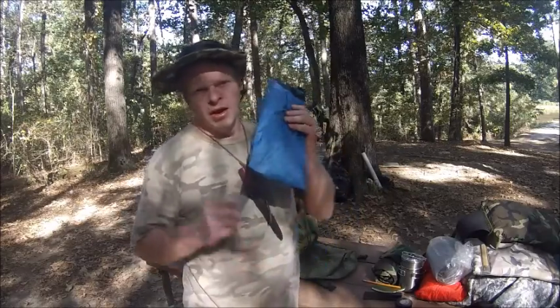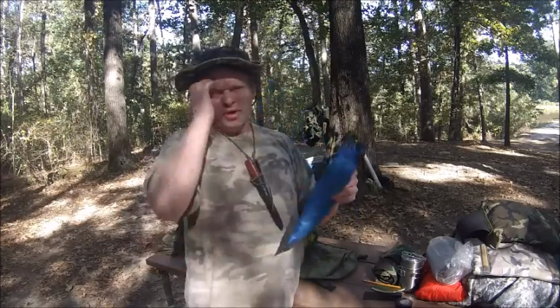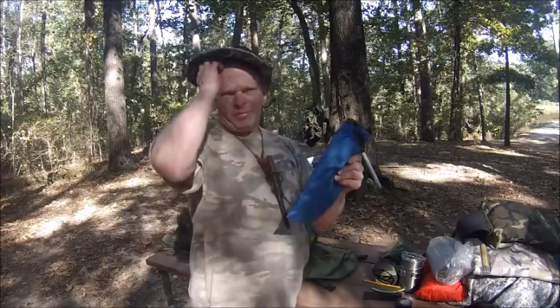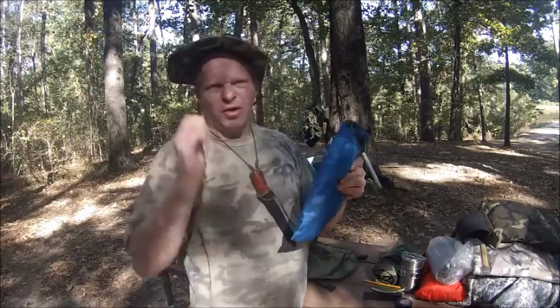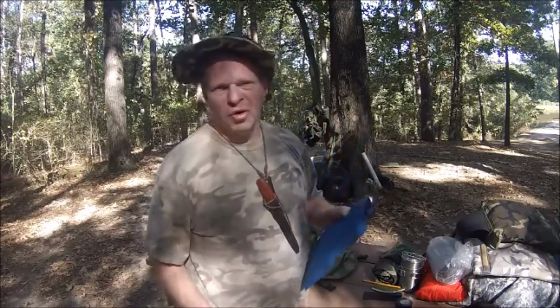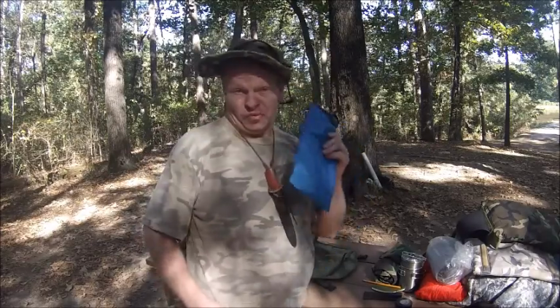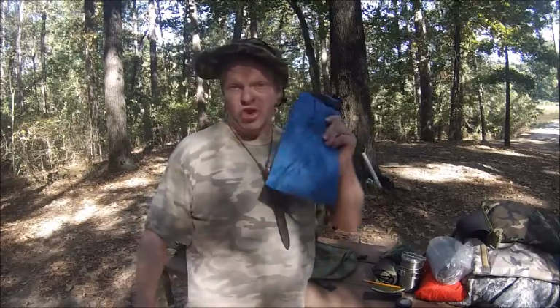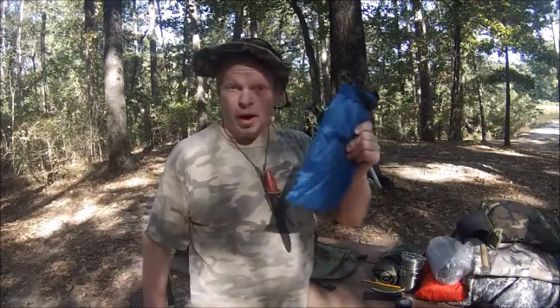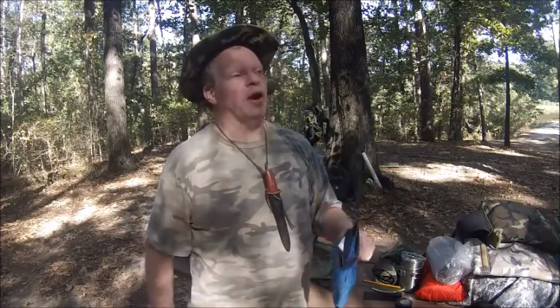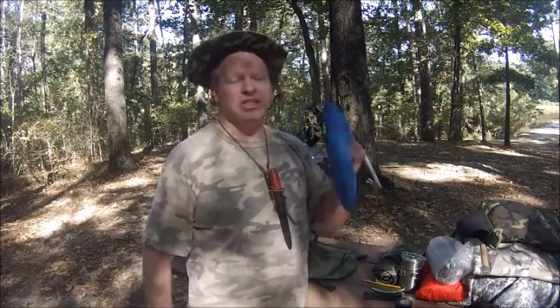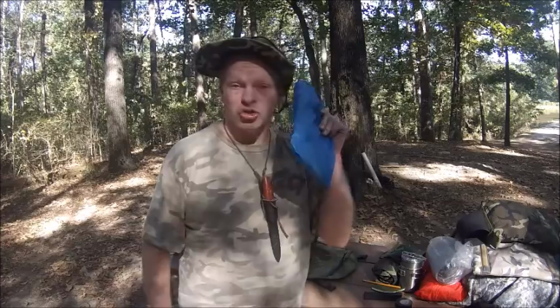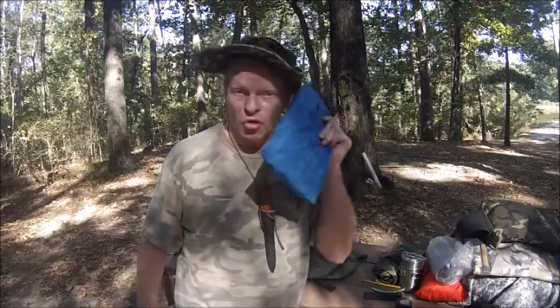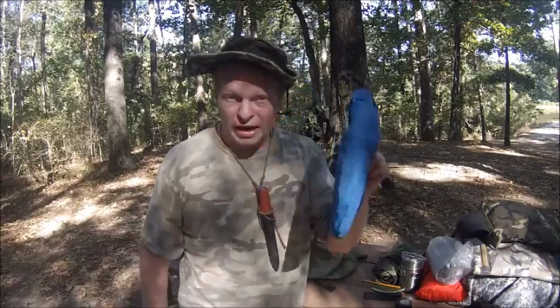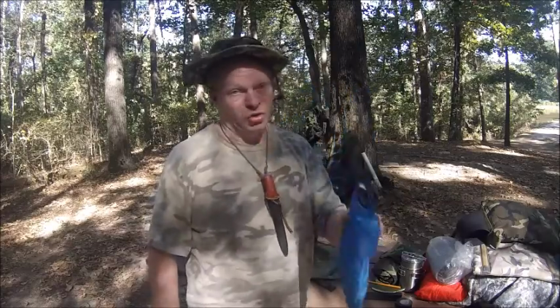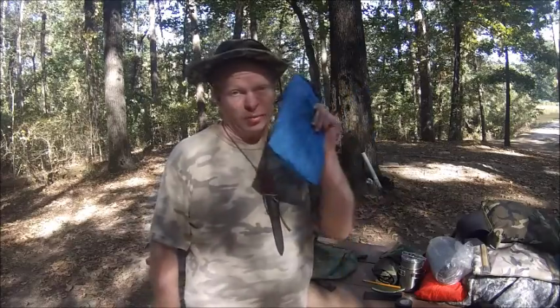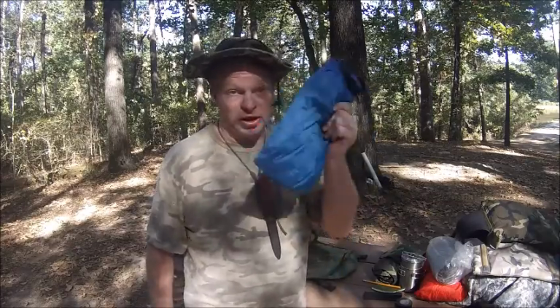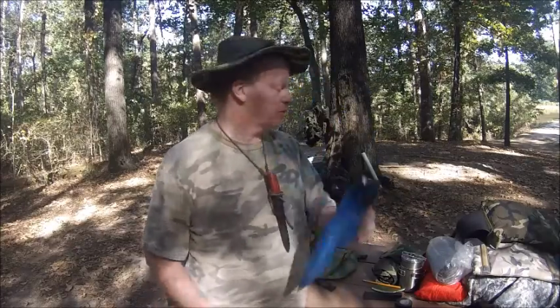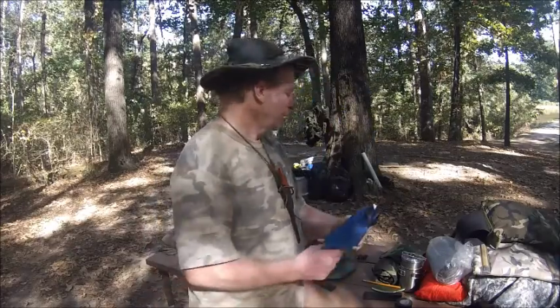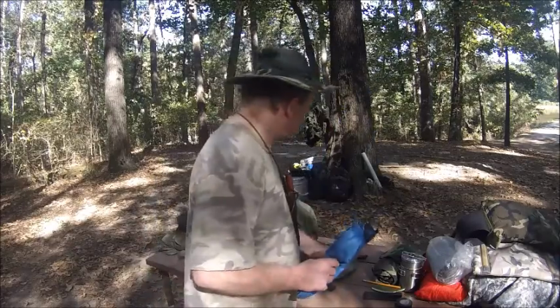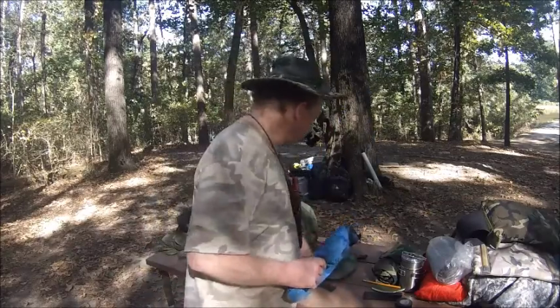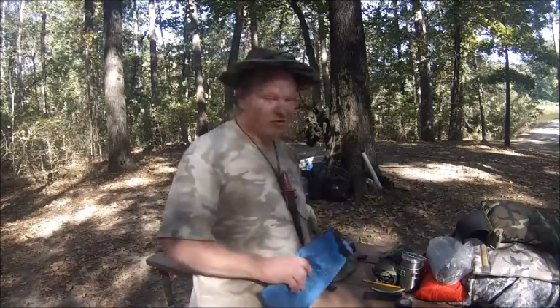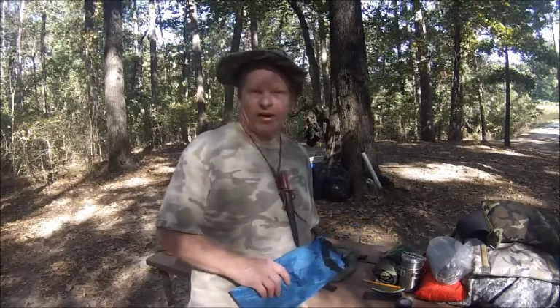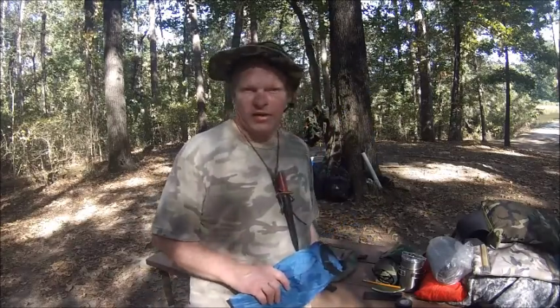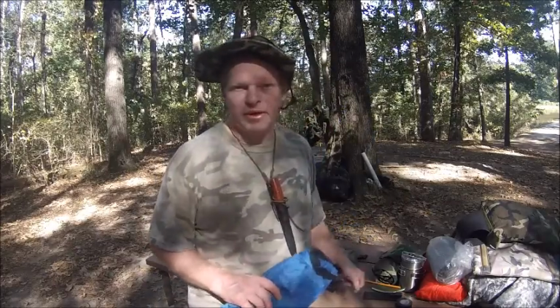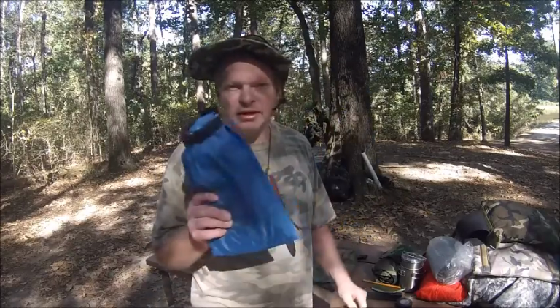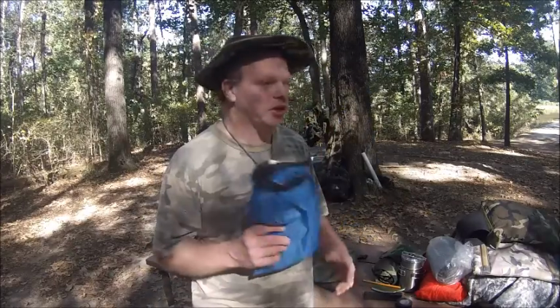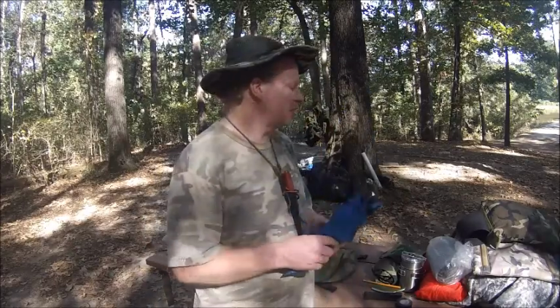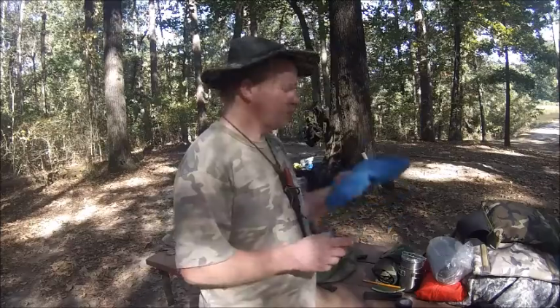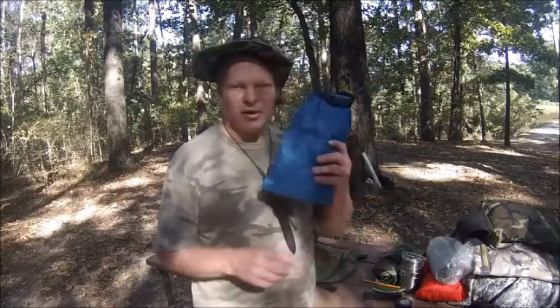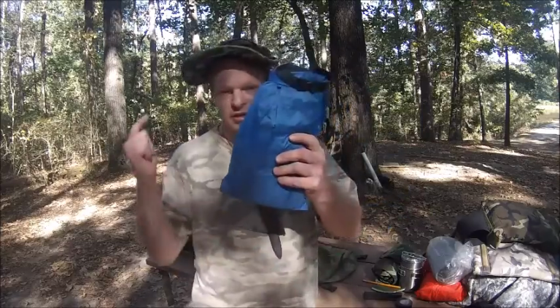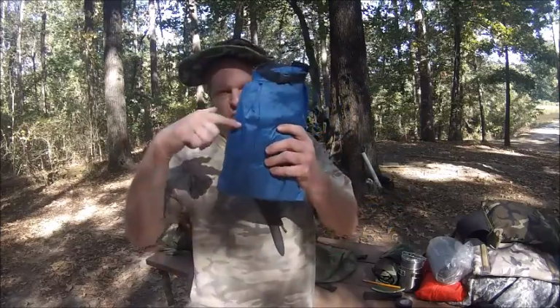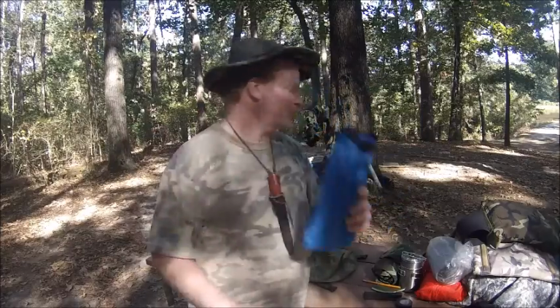Raincoat — when you're out in the middle of nowhere and it starts to rain you need one of these. It's right there in front where I can grab it quickly and easily. The raincoat is in the blue pouch.